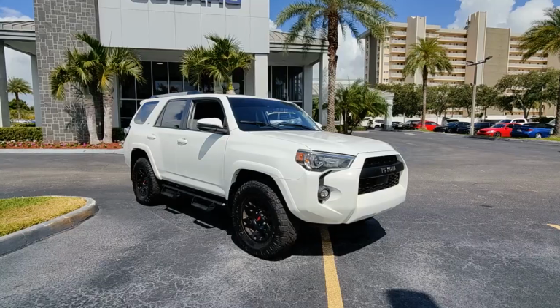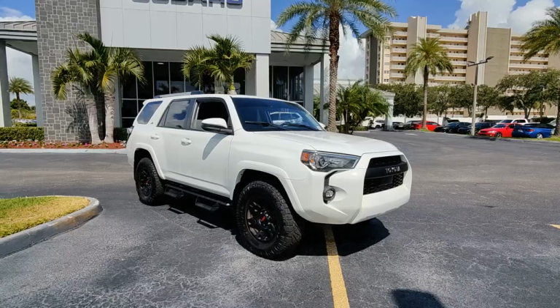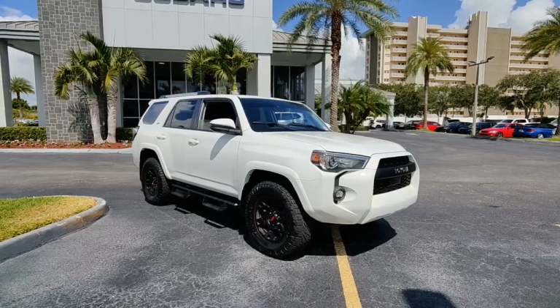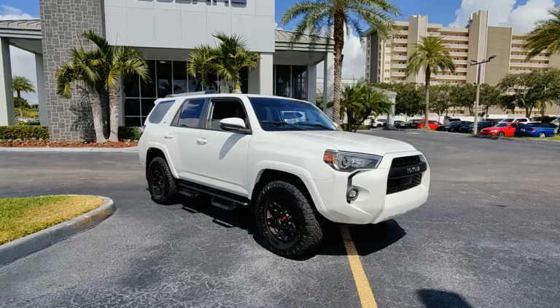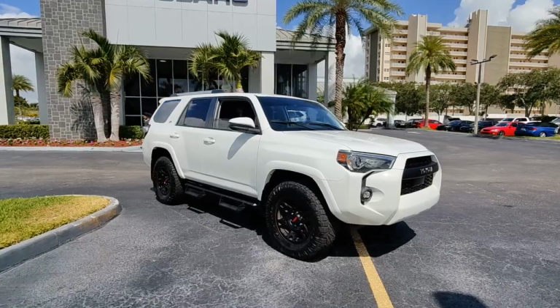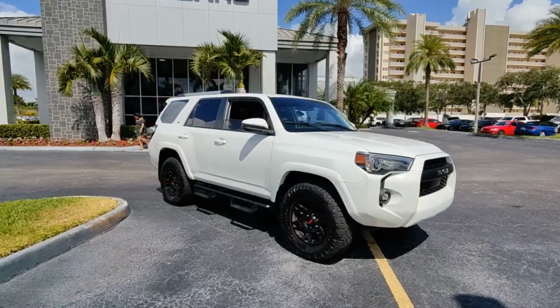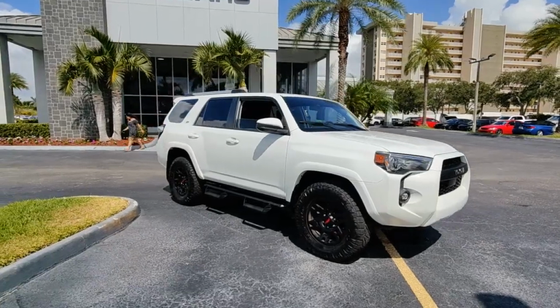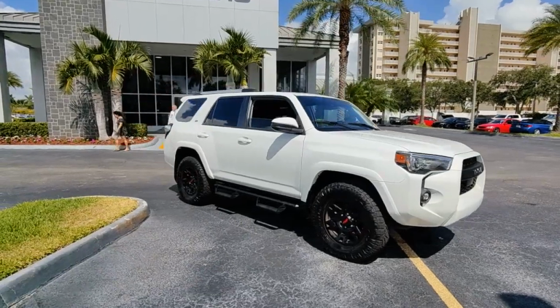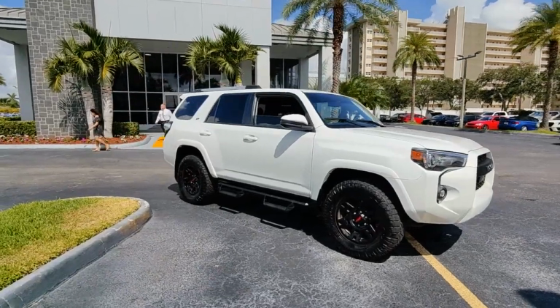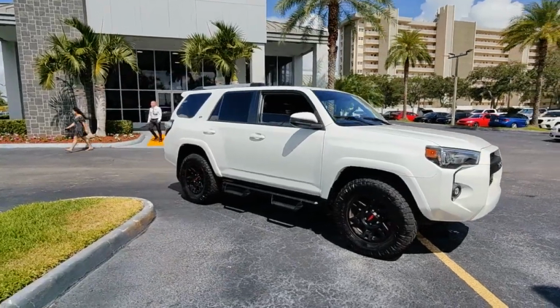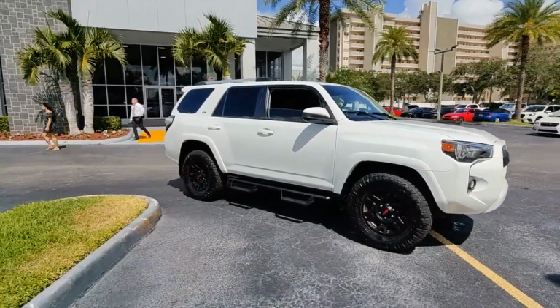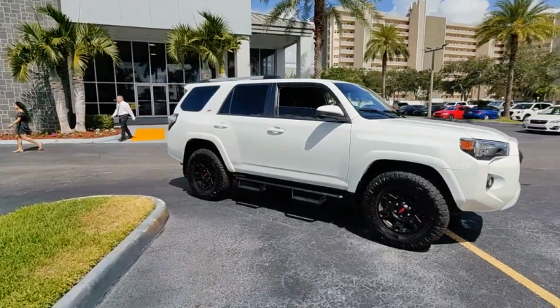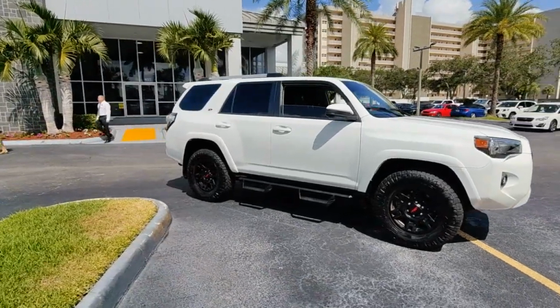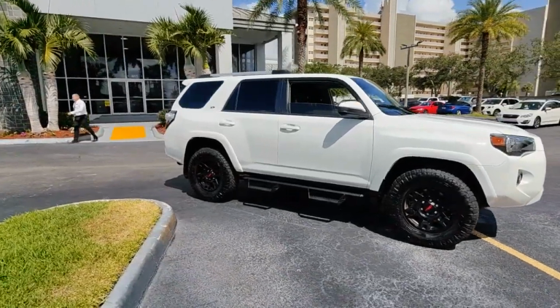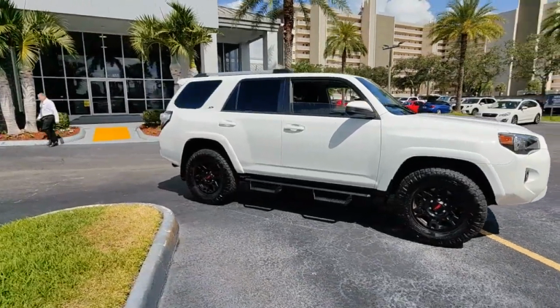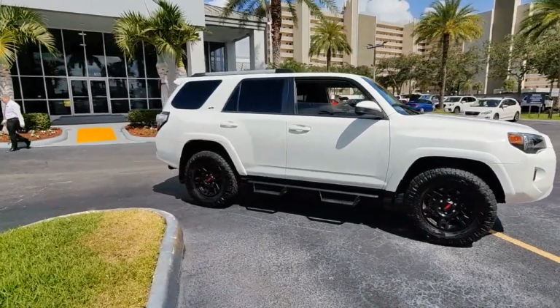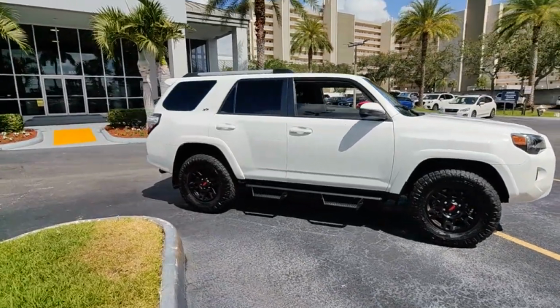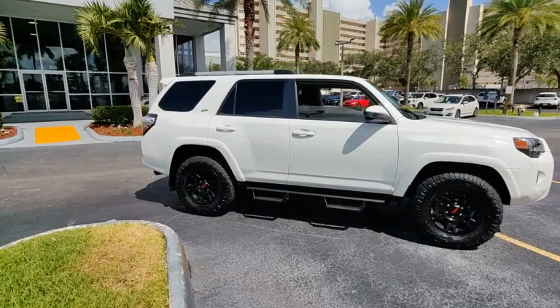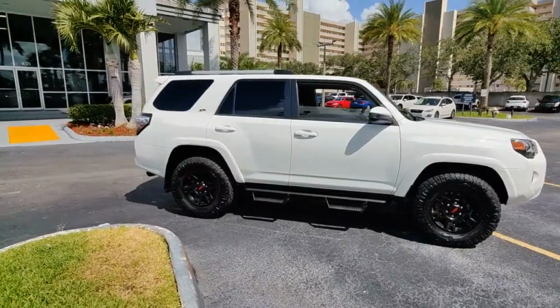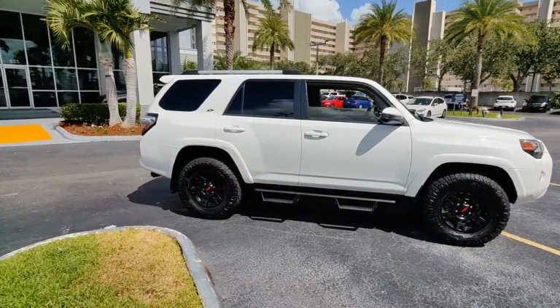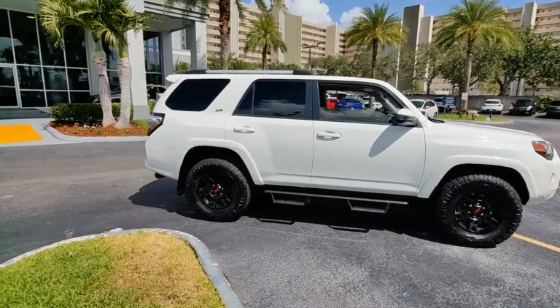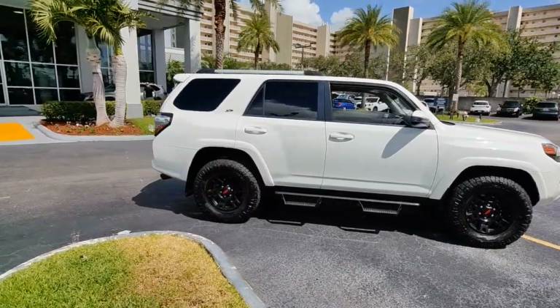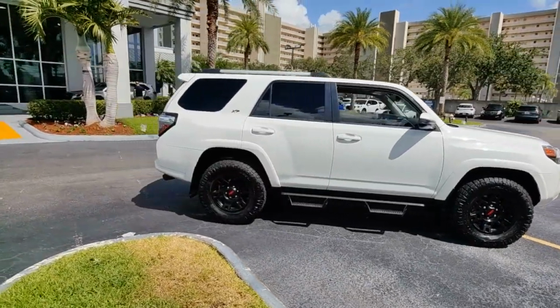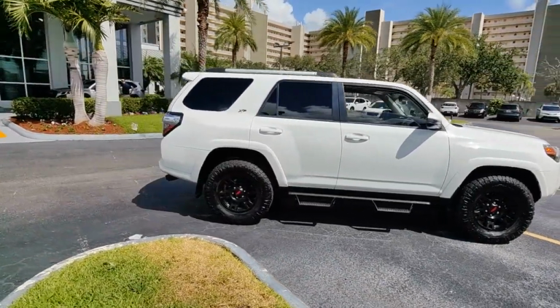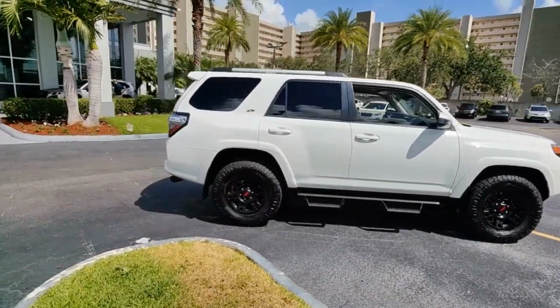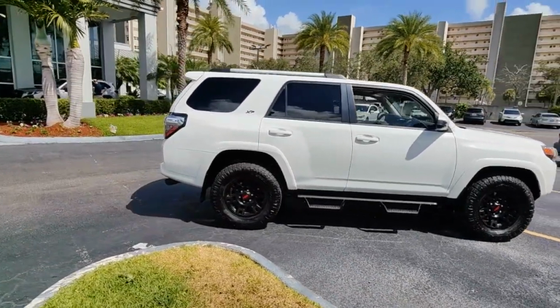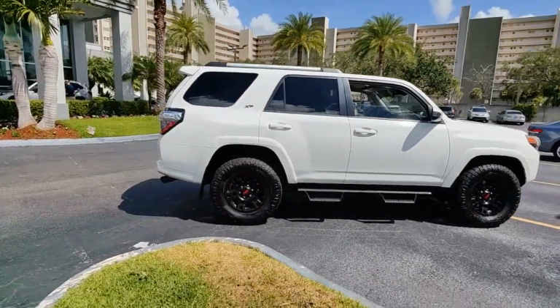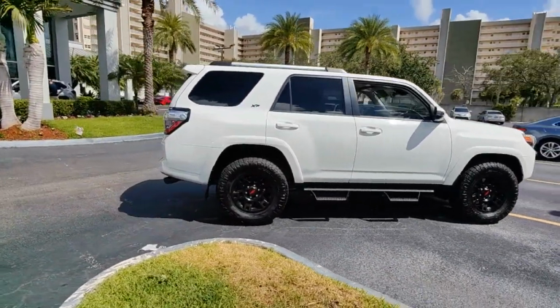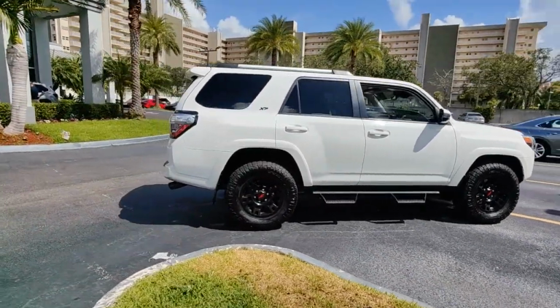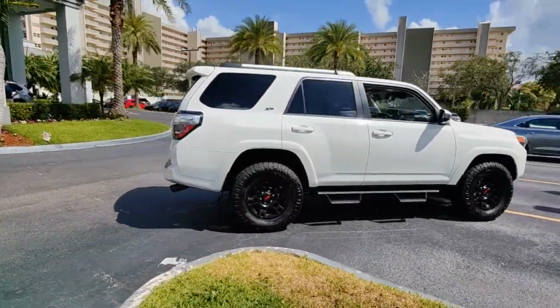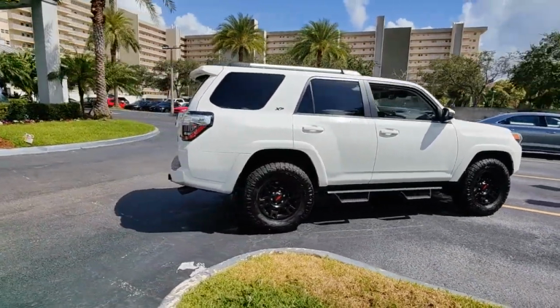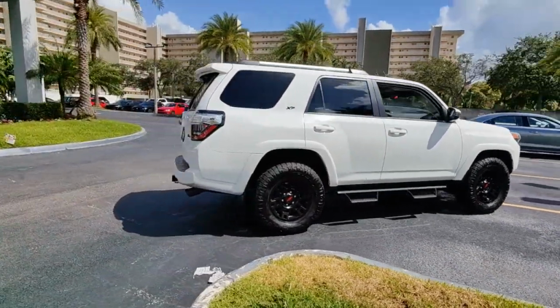You will love the features of this 2021 Toyota 4Runner. This vehicle still has fewer than 20,000 miles on the clock, so it won't last long.